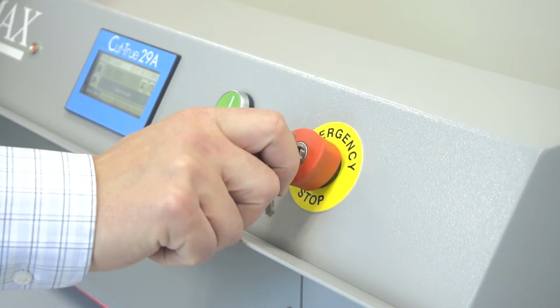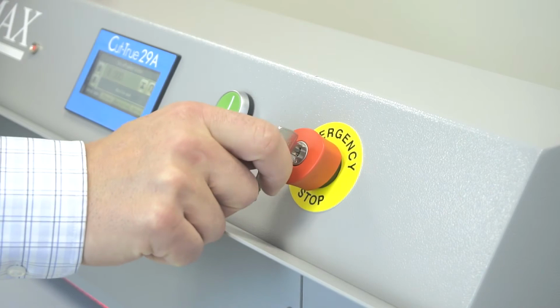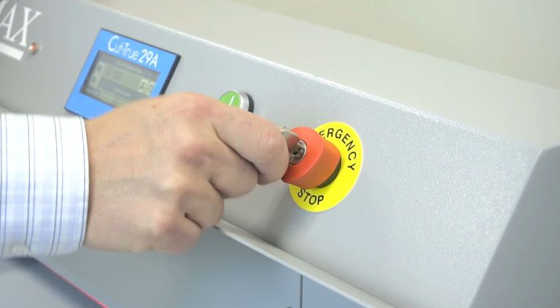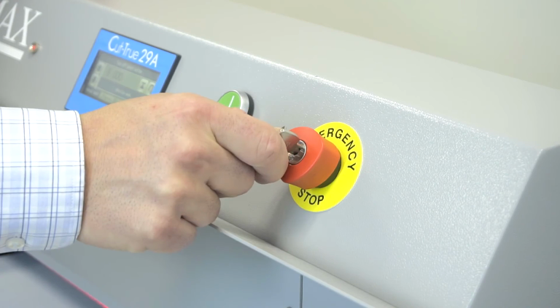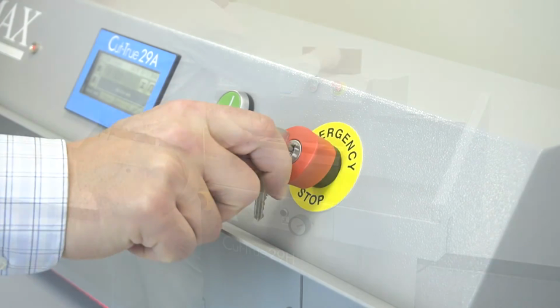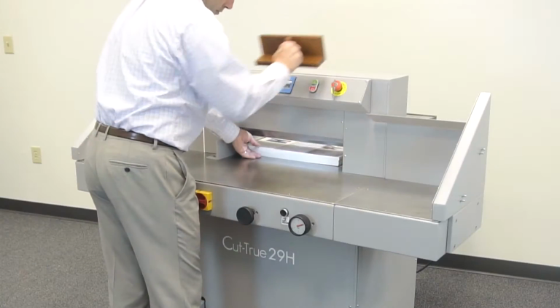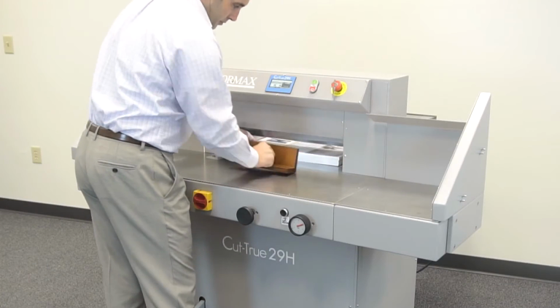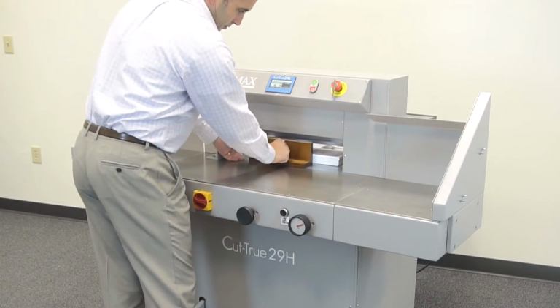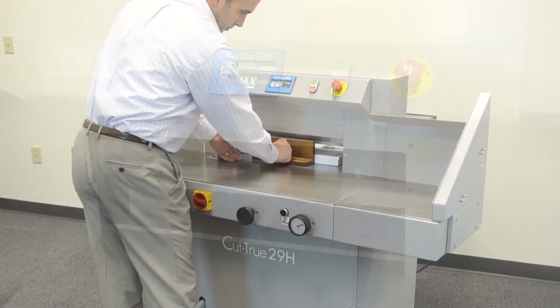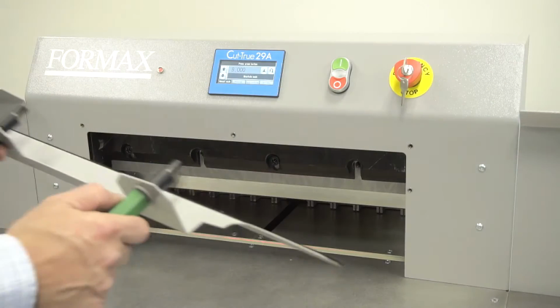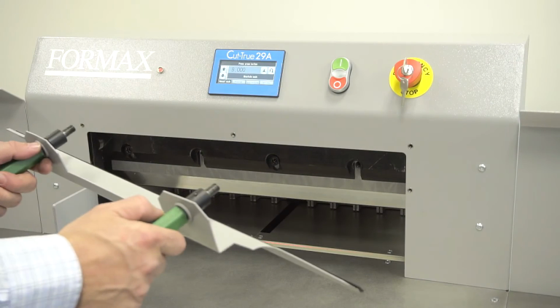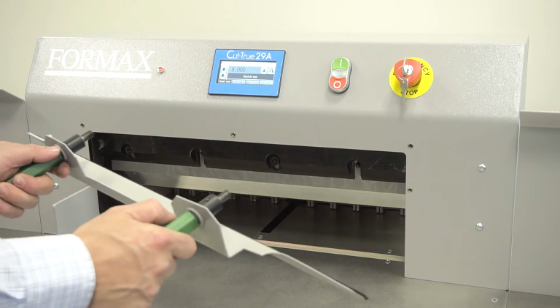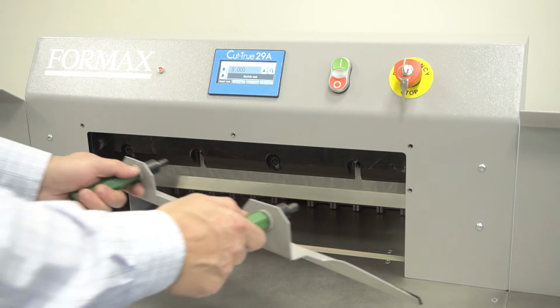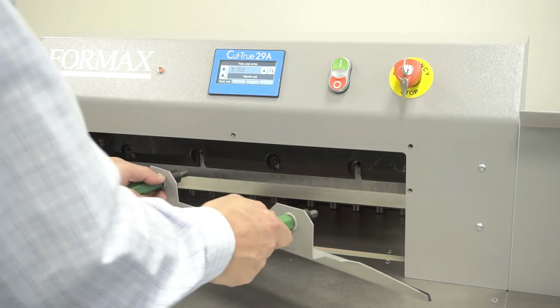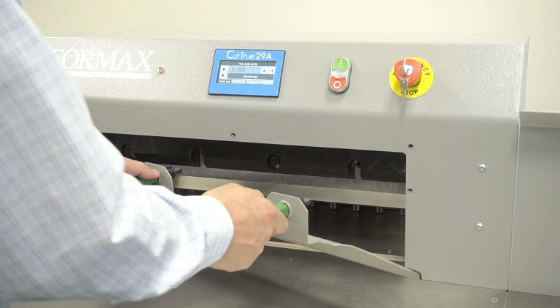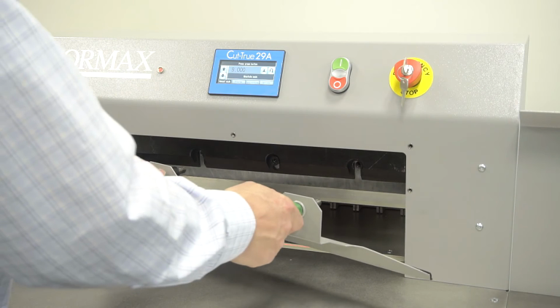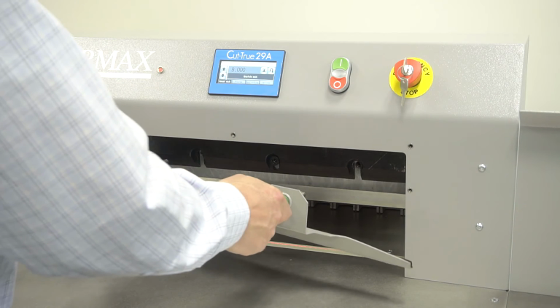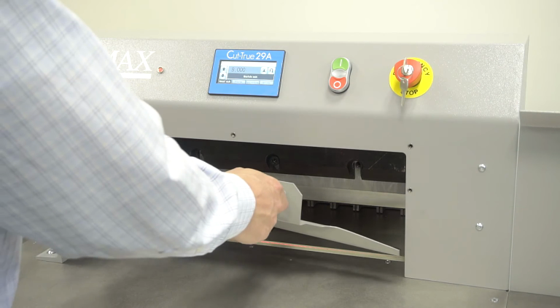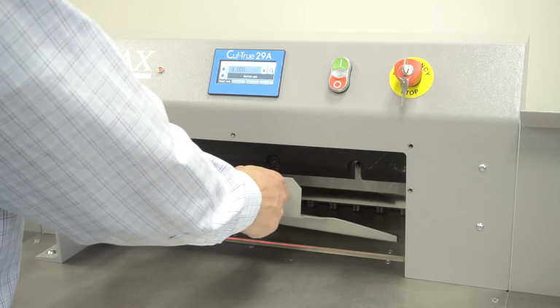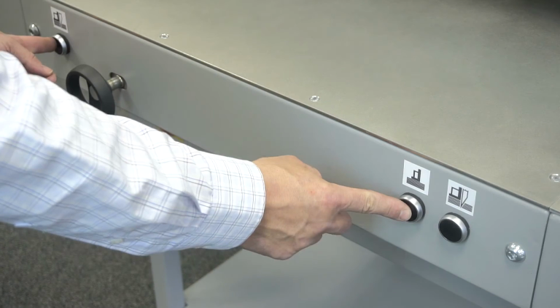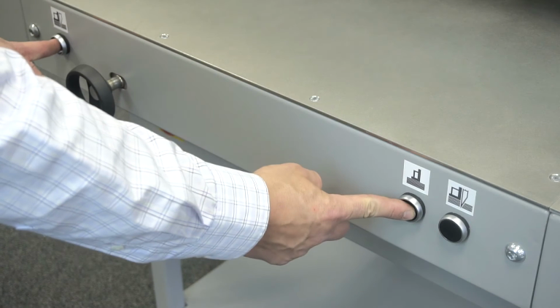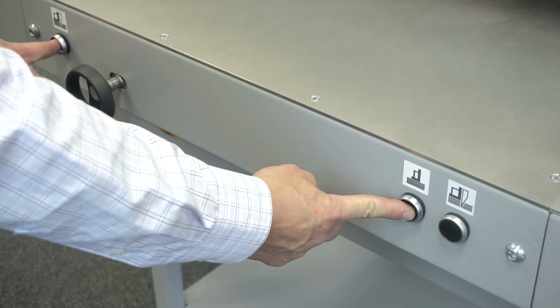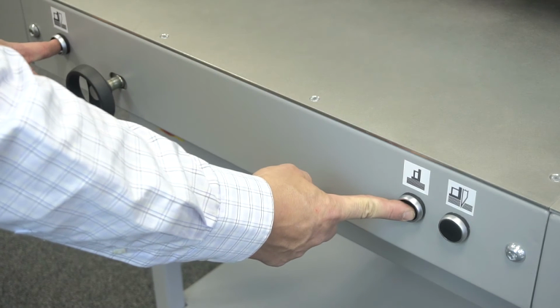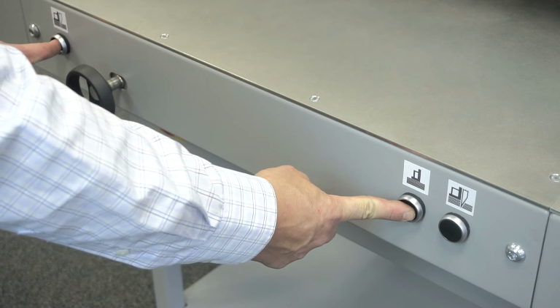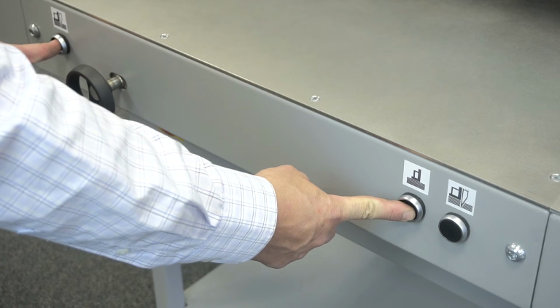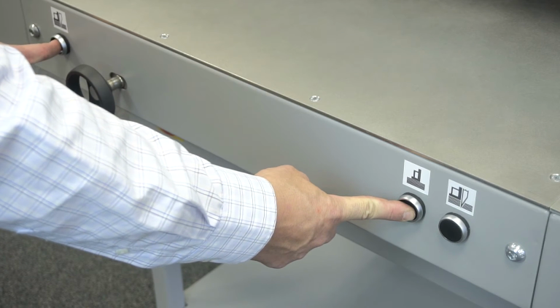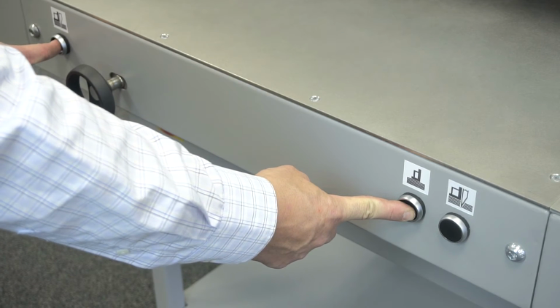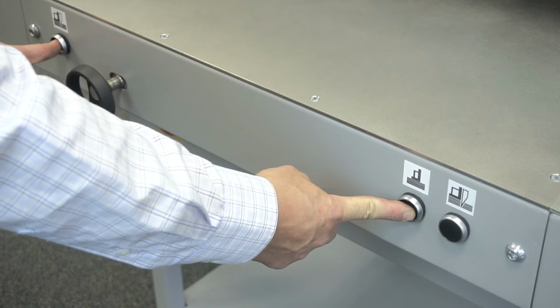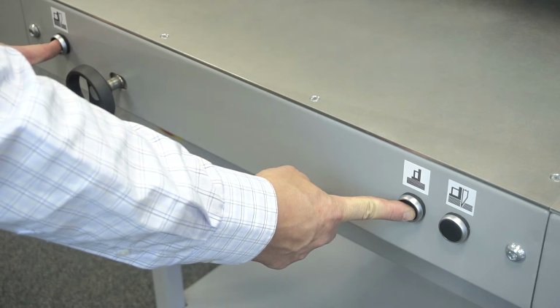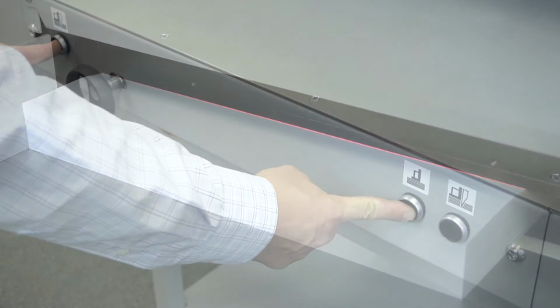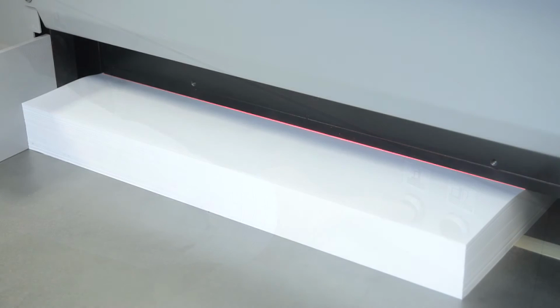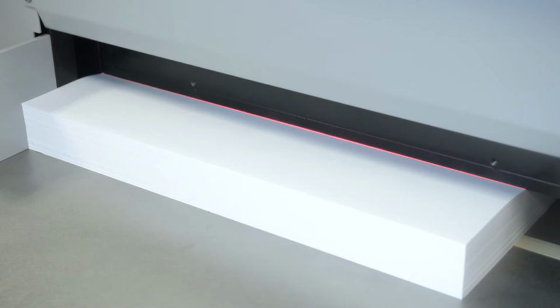A key lock, wooden paper push, and blade change tool are also standard for safe operation. The Cut-True 29A utilizes an electronic mechanism to securely clamp the paper stack.